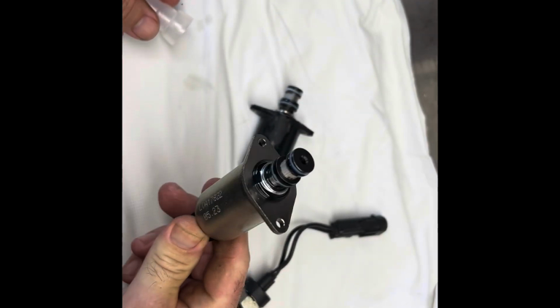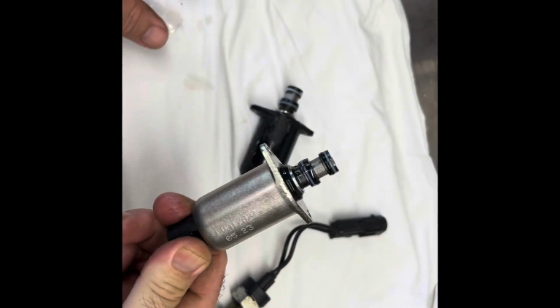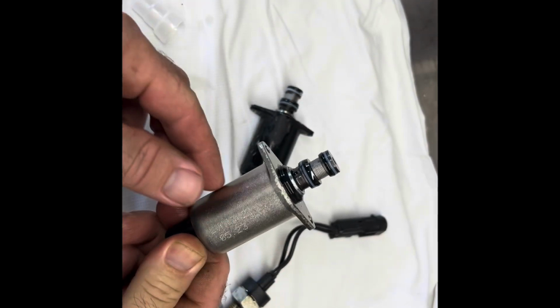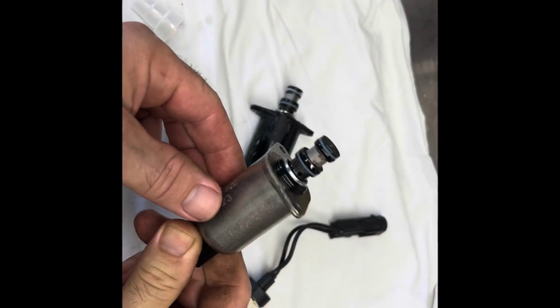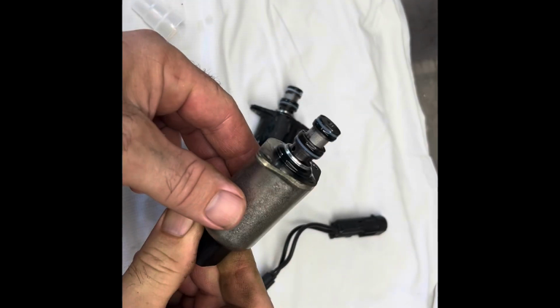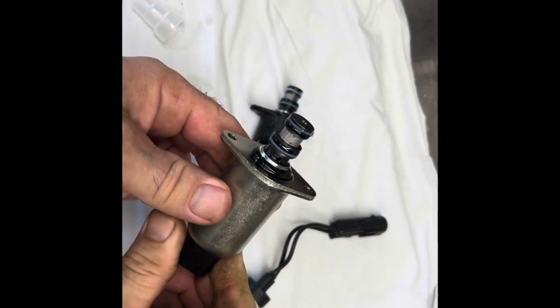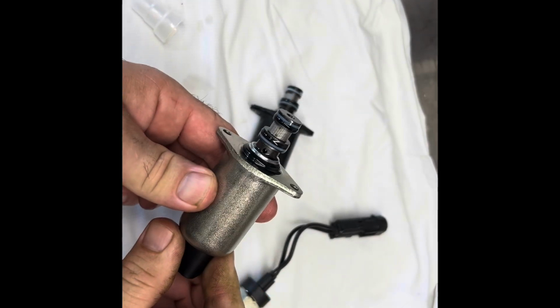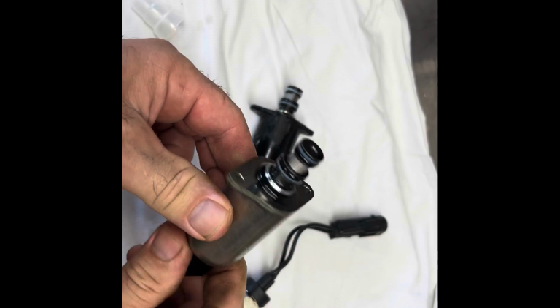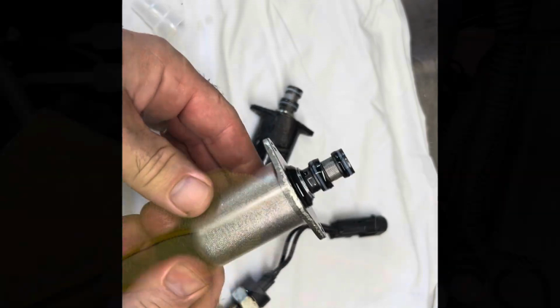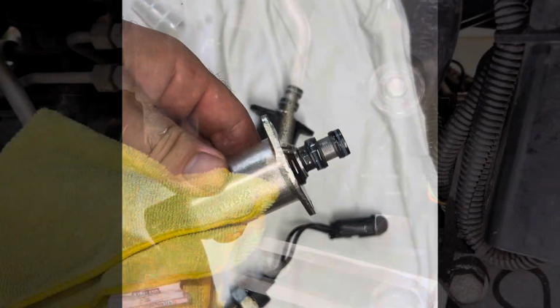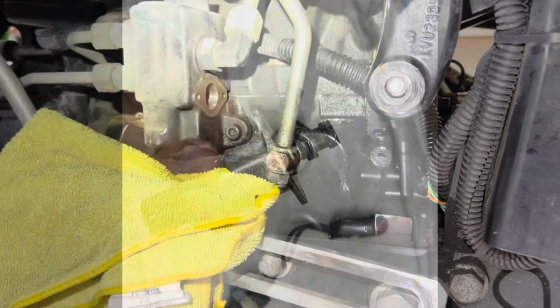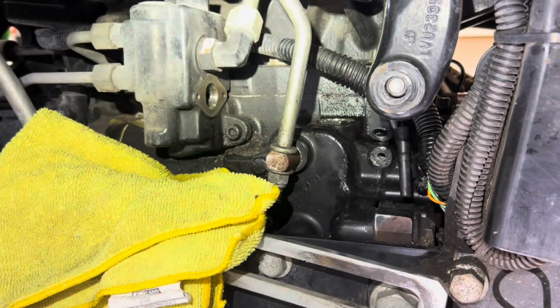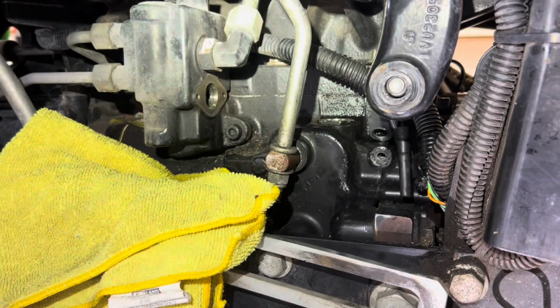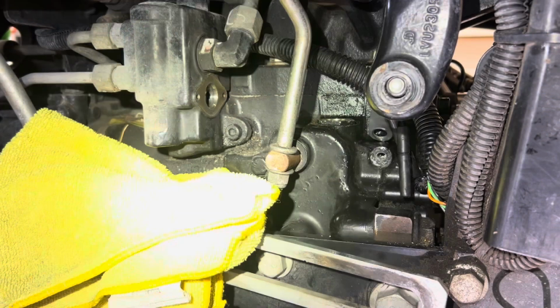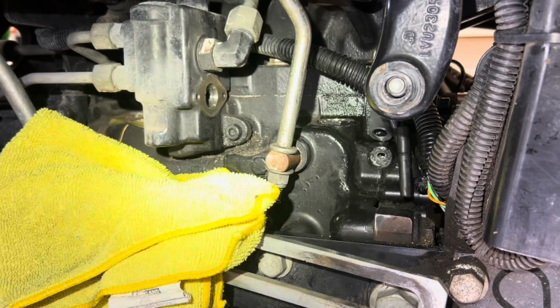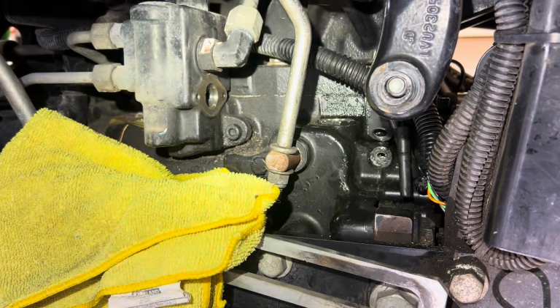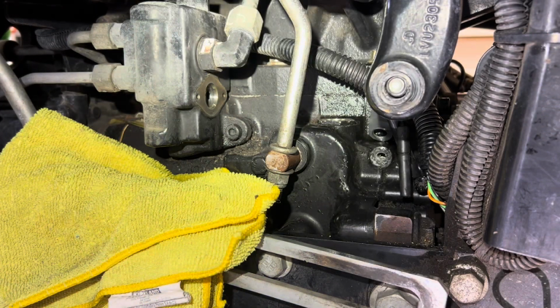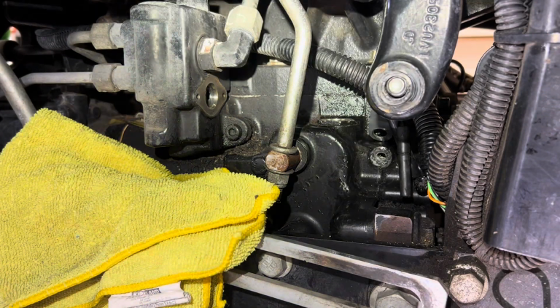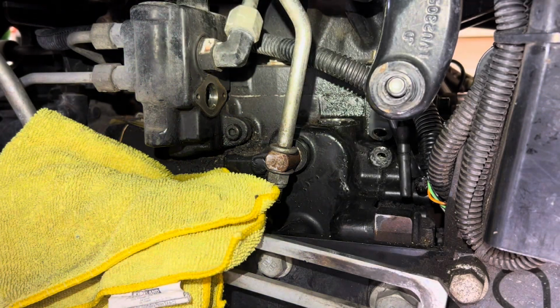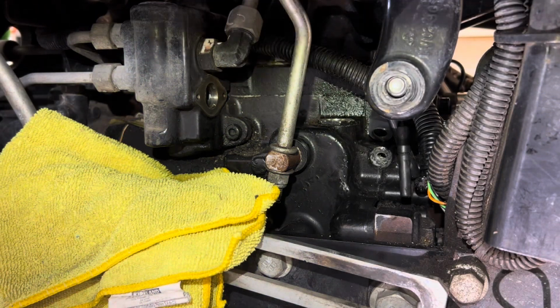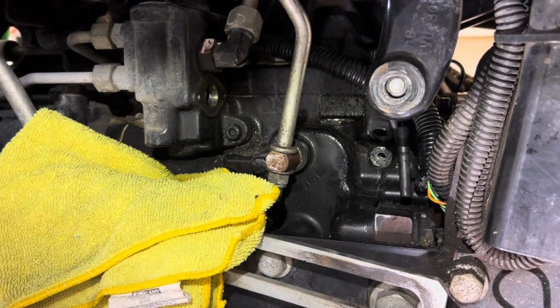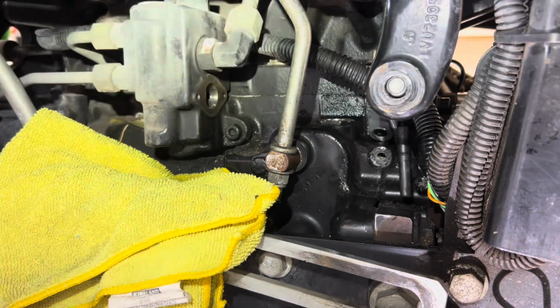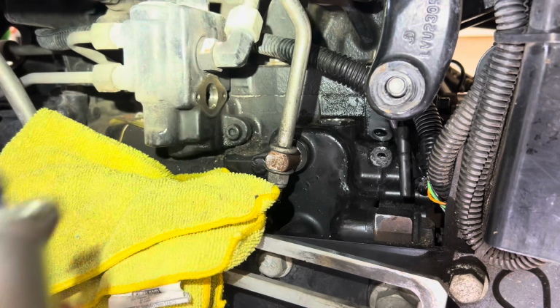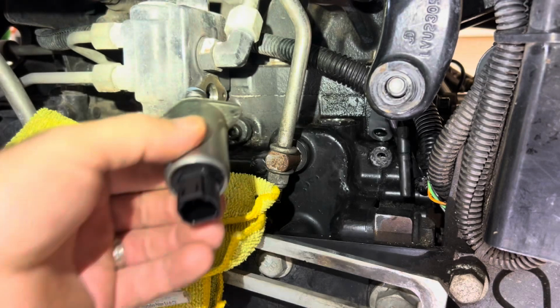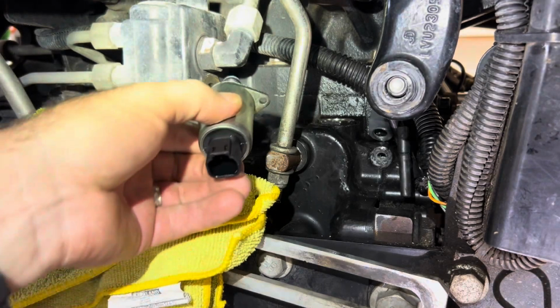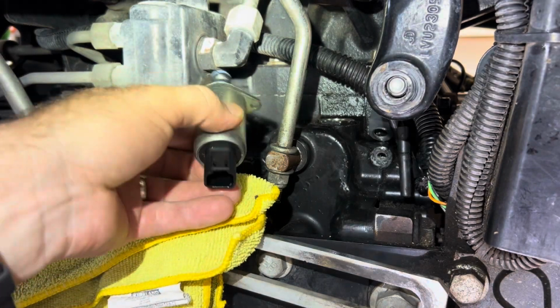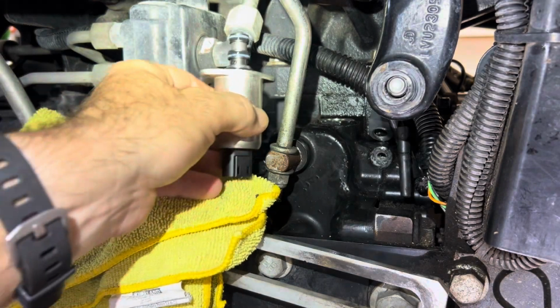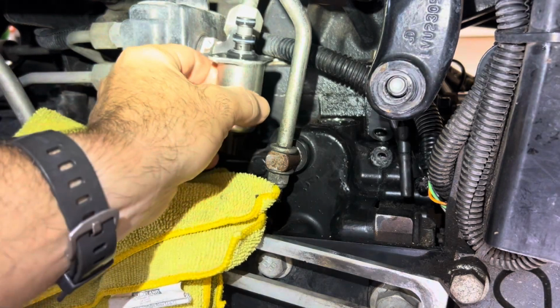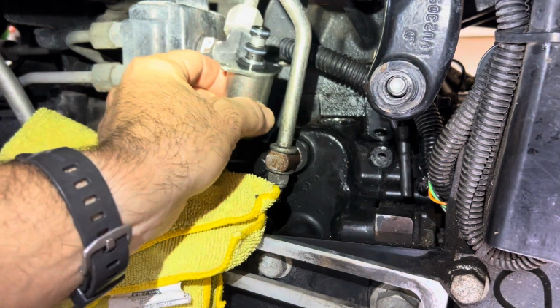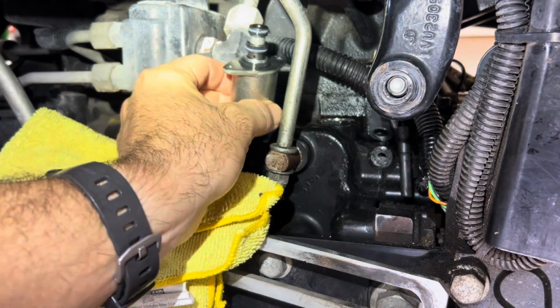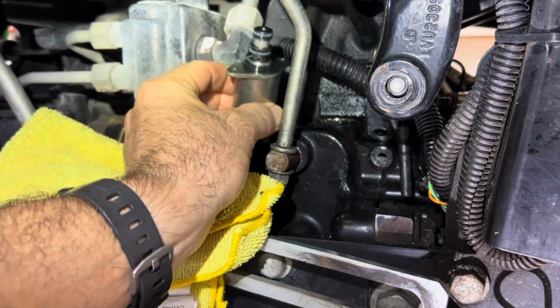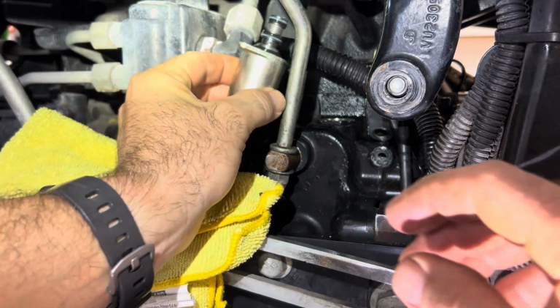Here's the new PTO solenoid straight from John Deere. We'll go ahead and stick that in. Sticking that new PTO solenoid back in — trying to keep it clean while doing so.